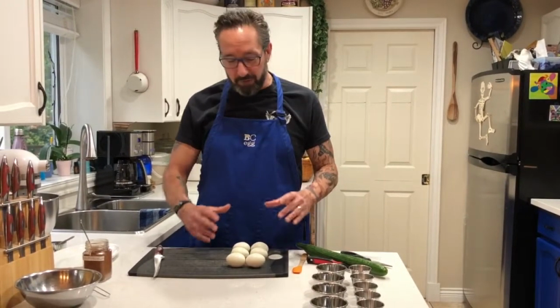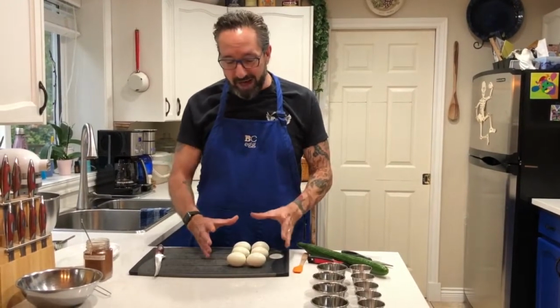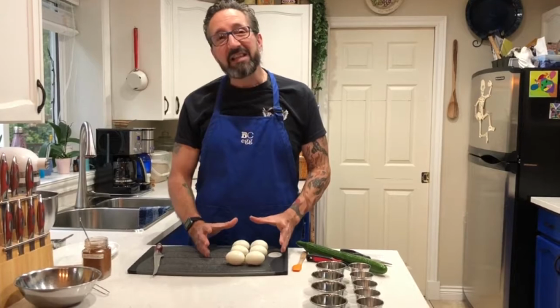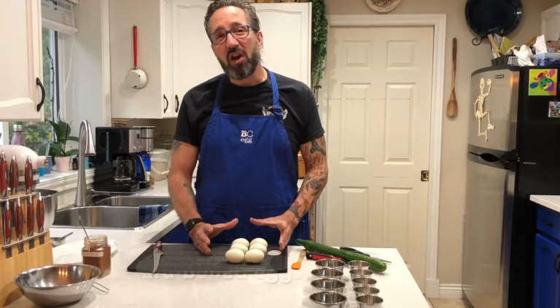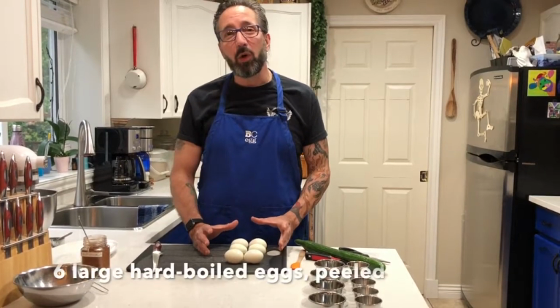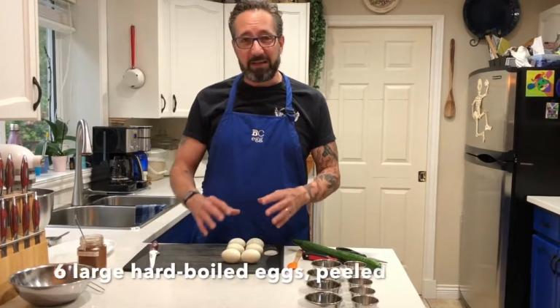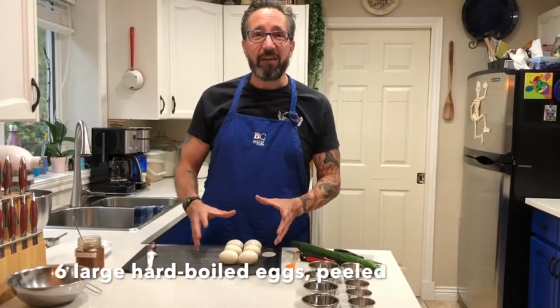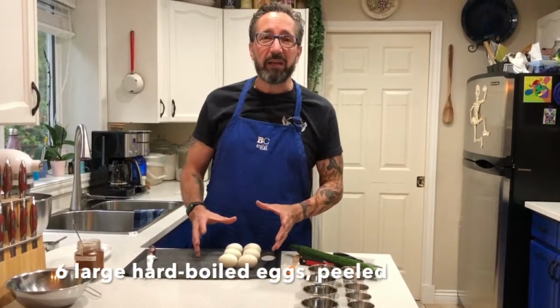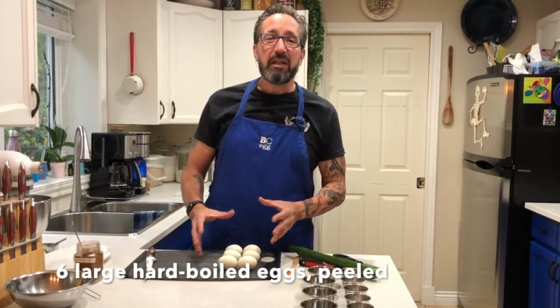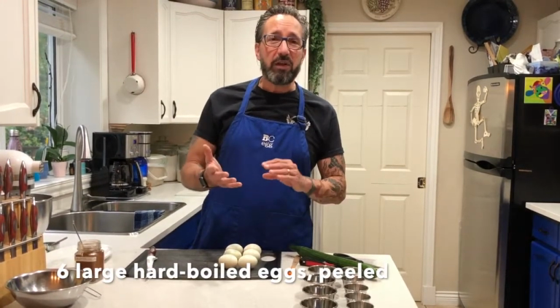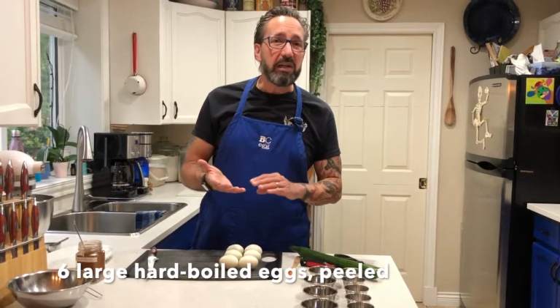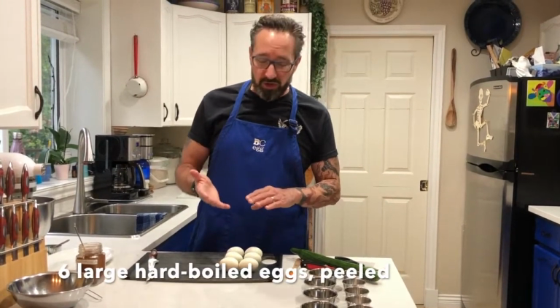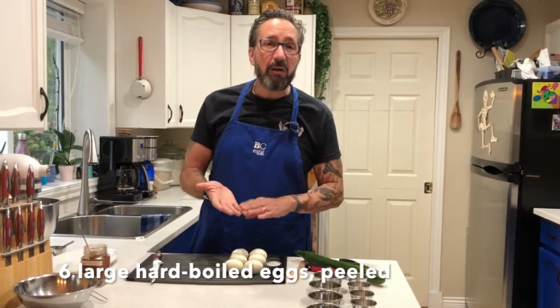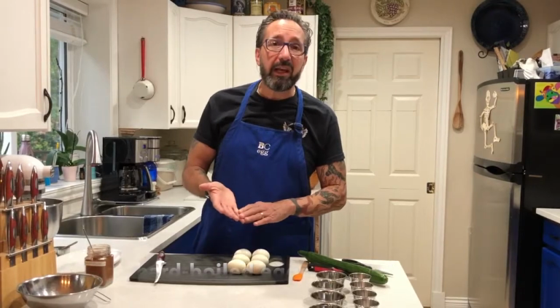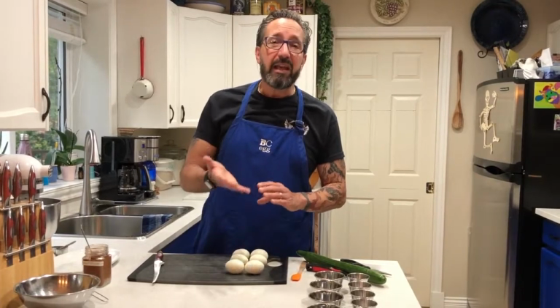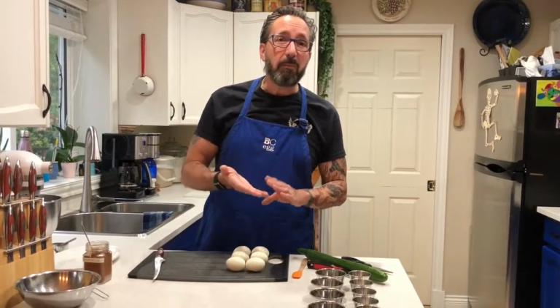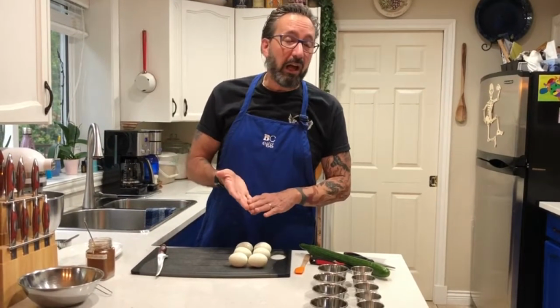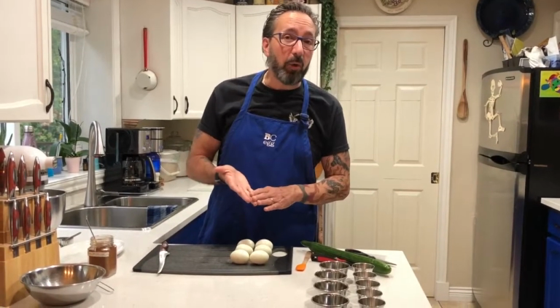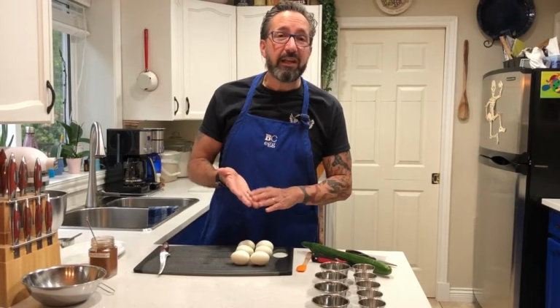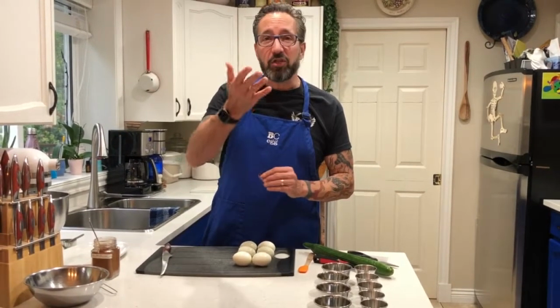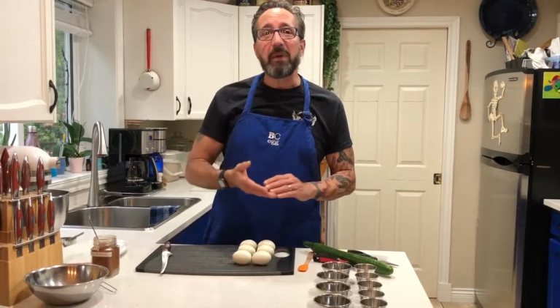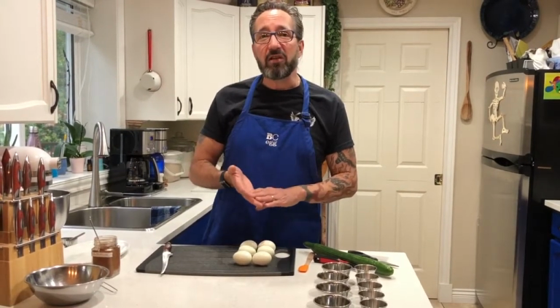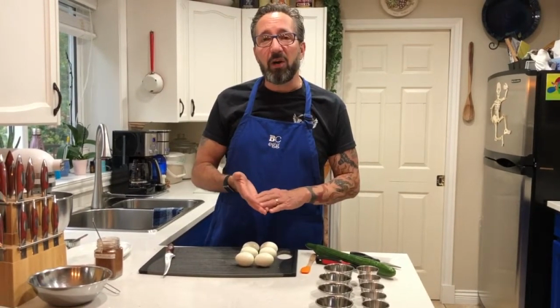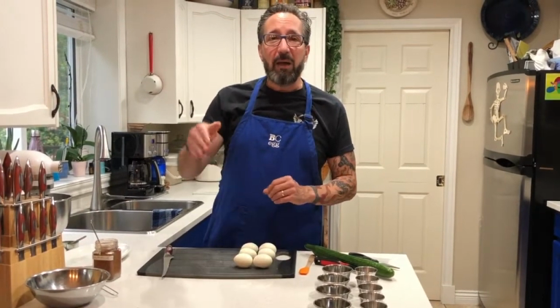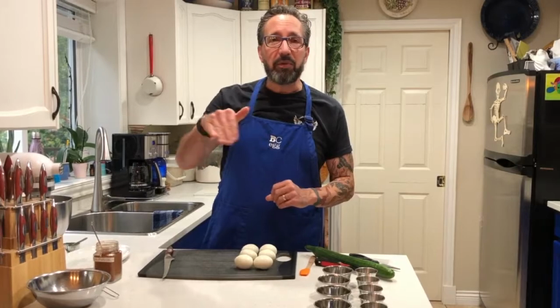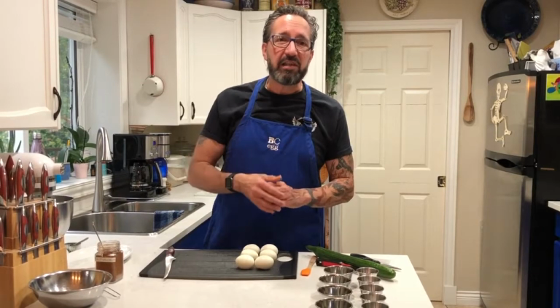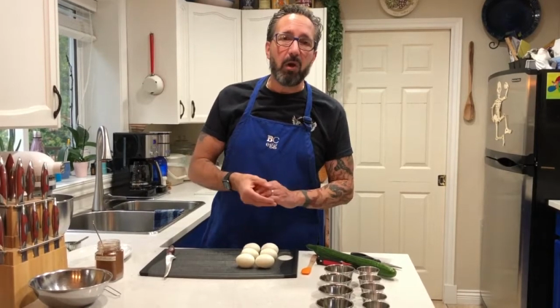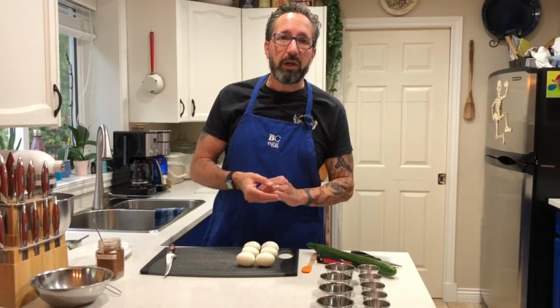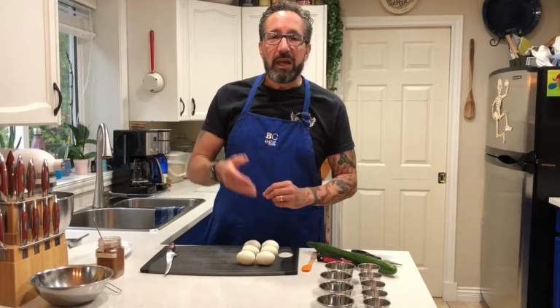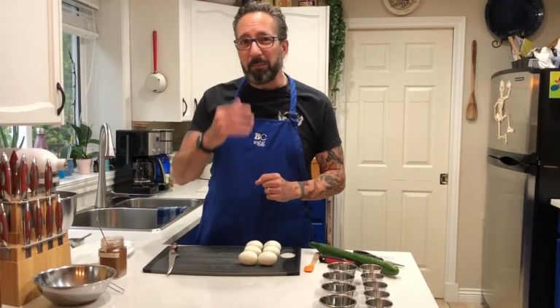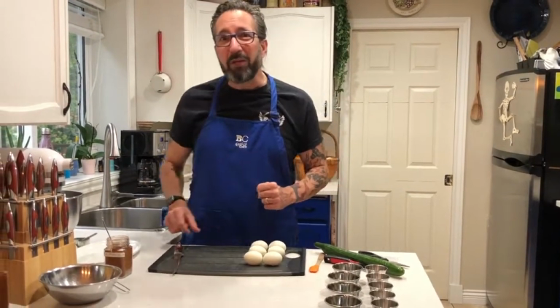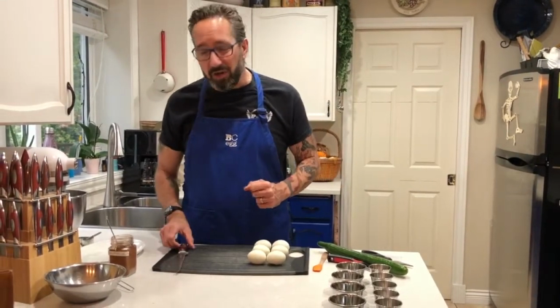First we have six hard-boiled eggs — I've already had them peeled. If you want some great tips on how to hard boil an egg and how to peel a hard-boiled egg, just check out bceegg.com. I may even put the links down below for you — I have a couple of great videos on that.